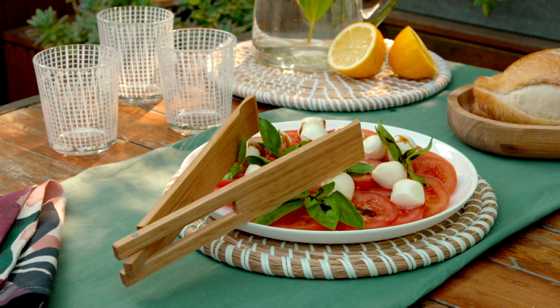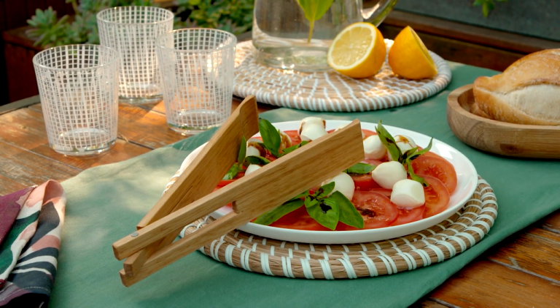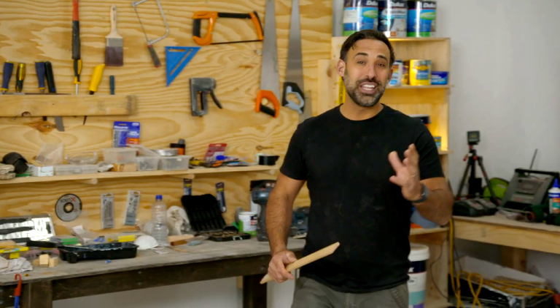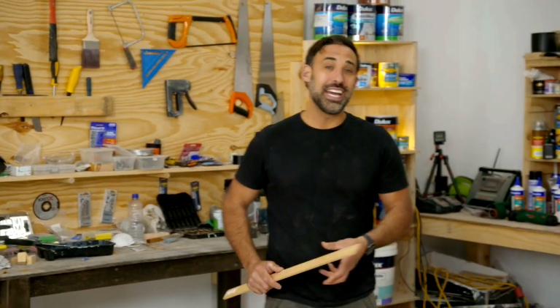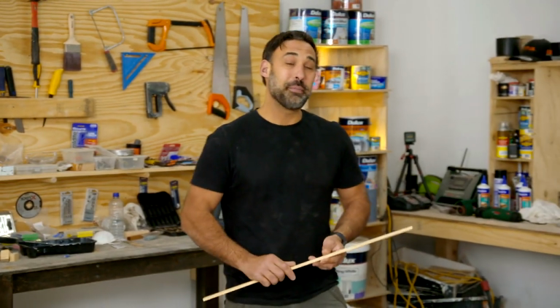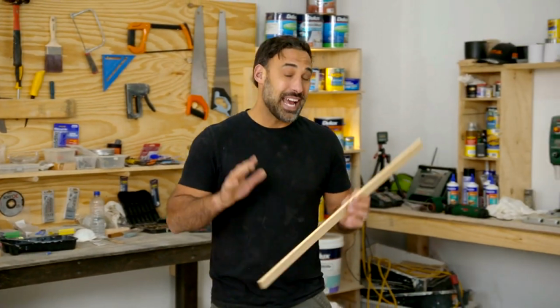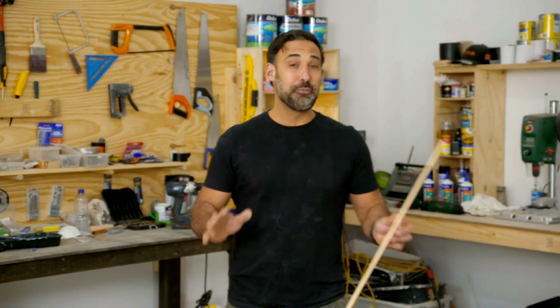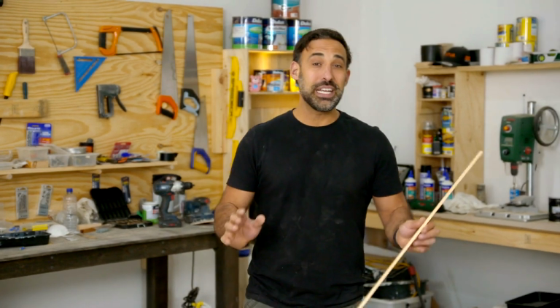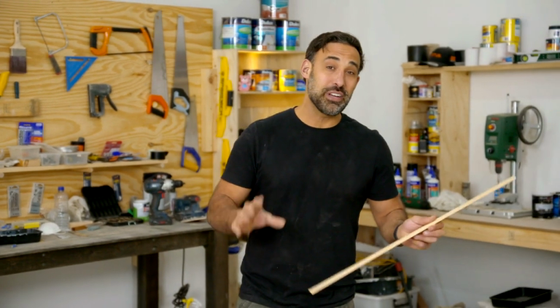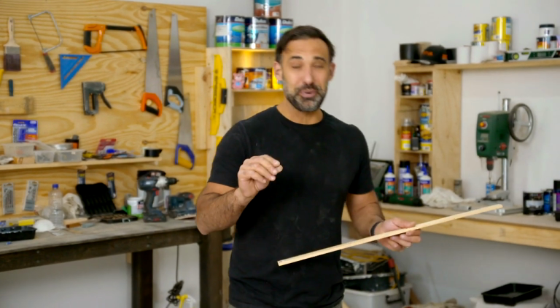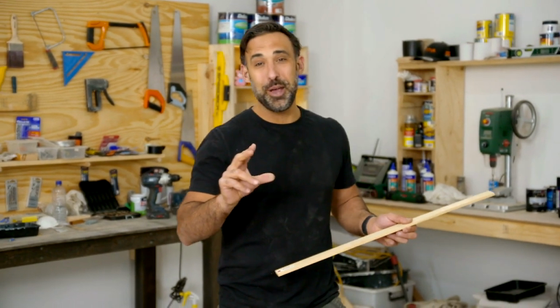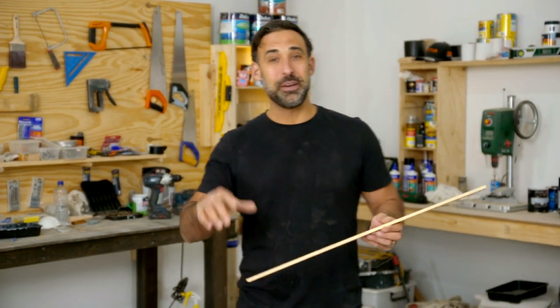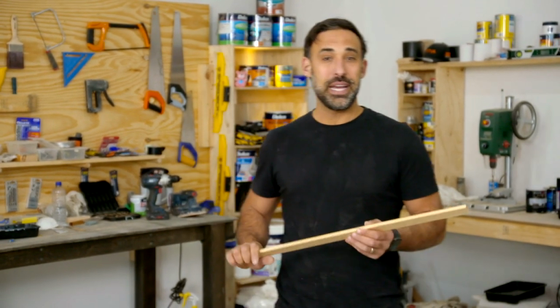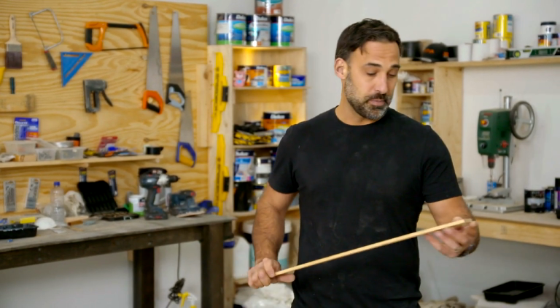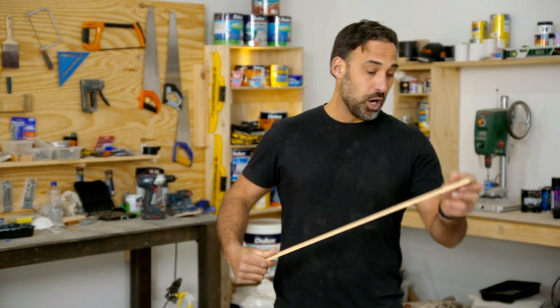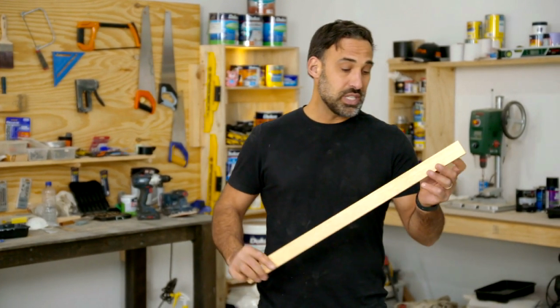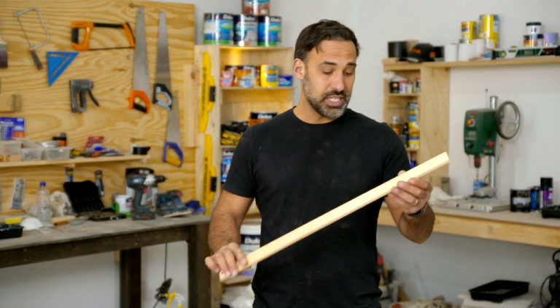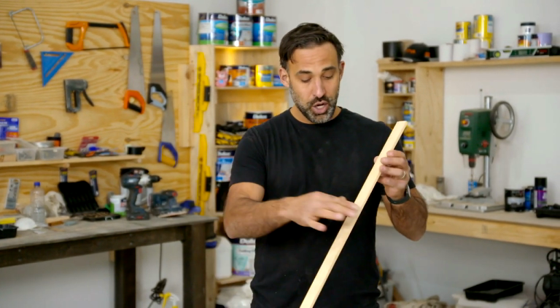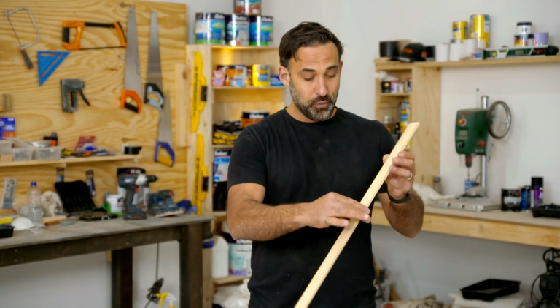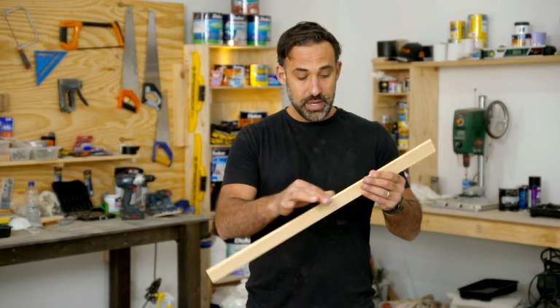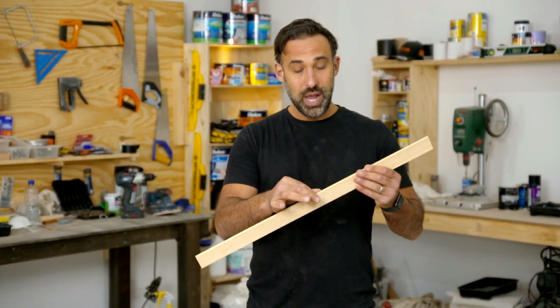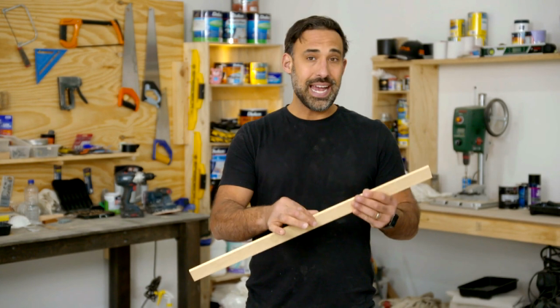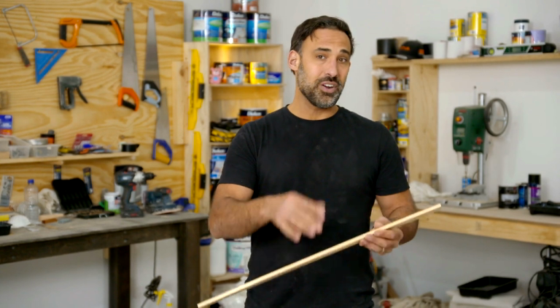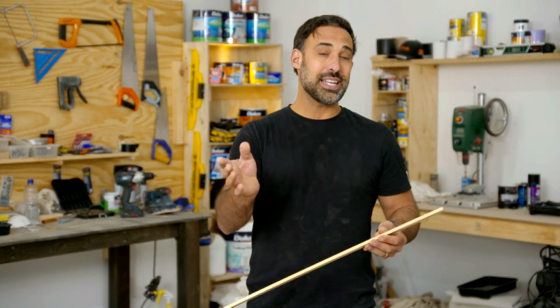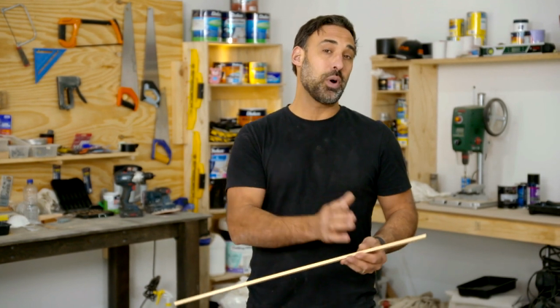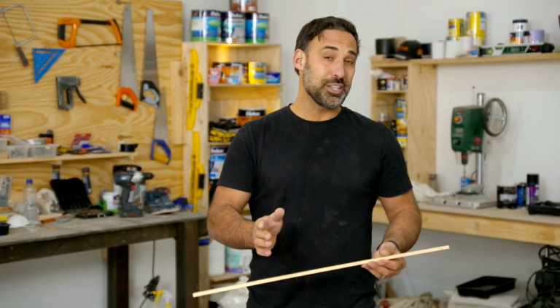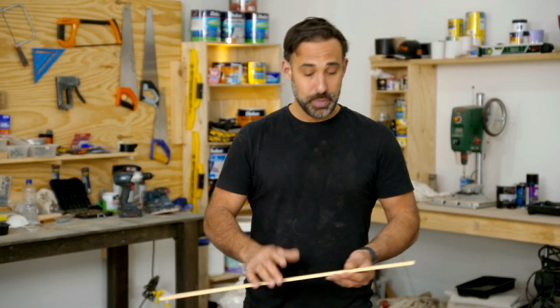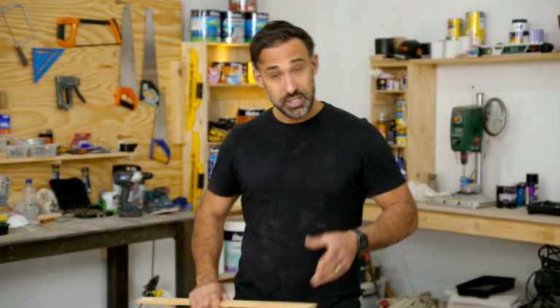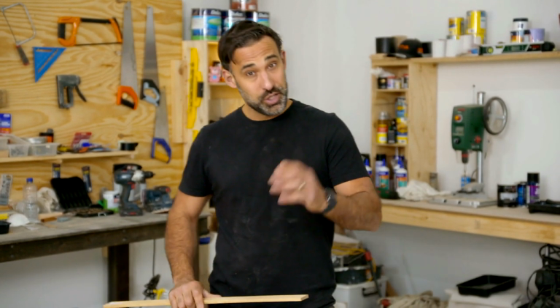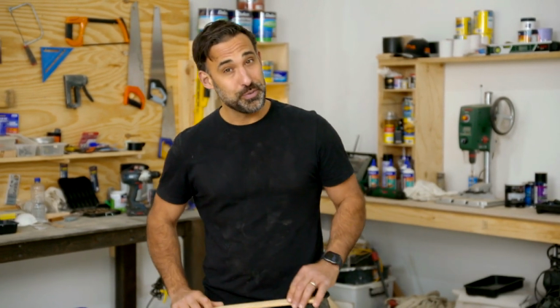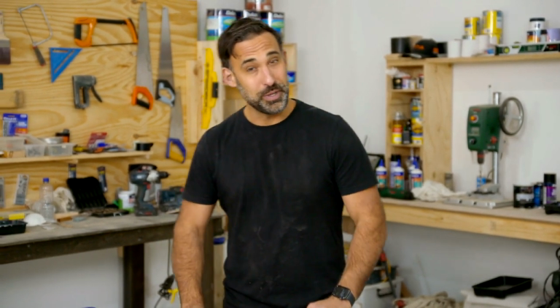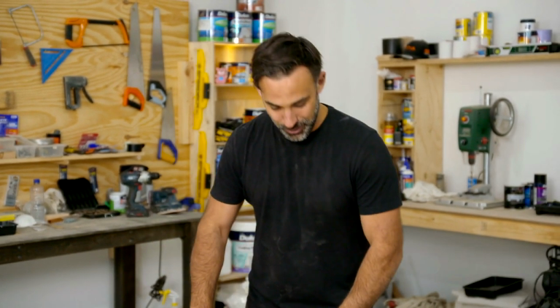This is really easy to make and it has a very clever spring opening mechanism. I'm using Tassie Oak 40 by 8. I'm going to start by cutting two pieces 250mm long.